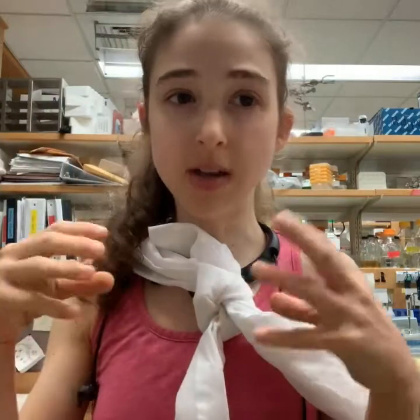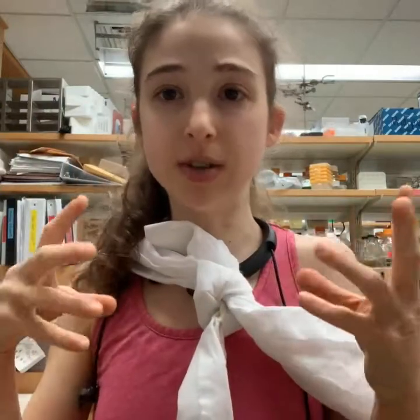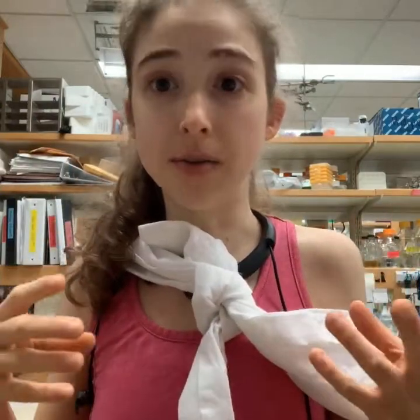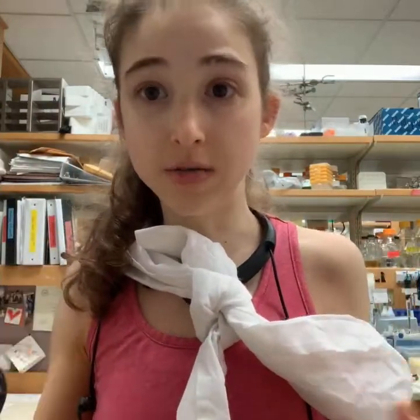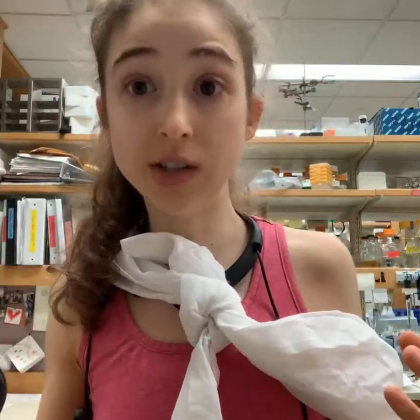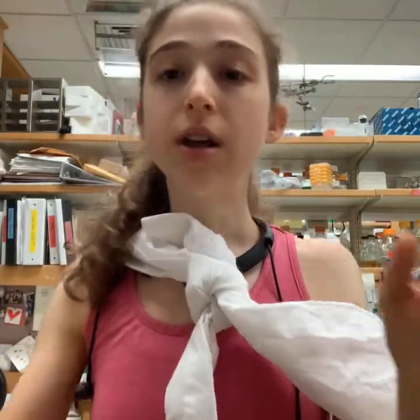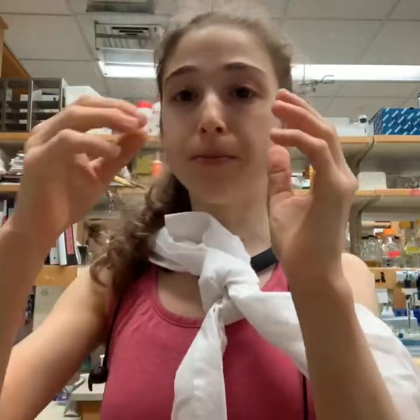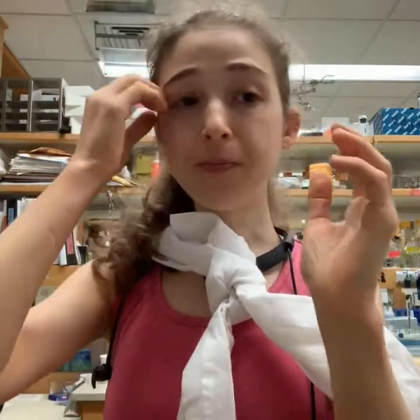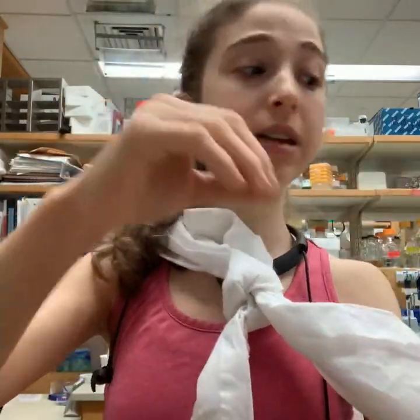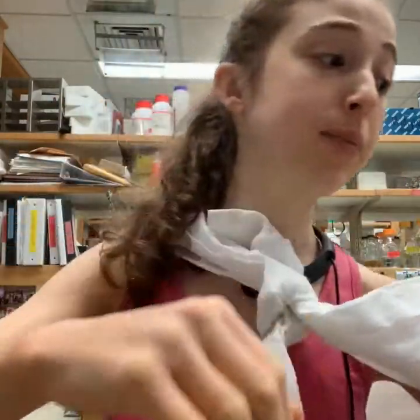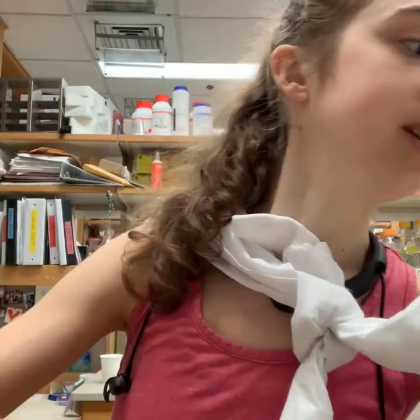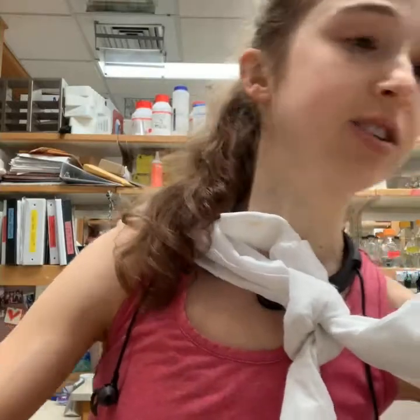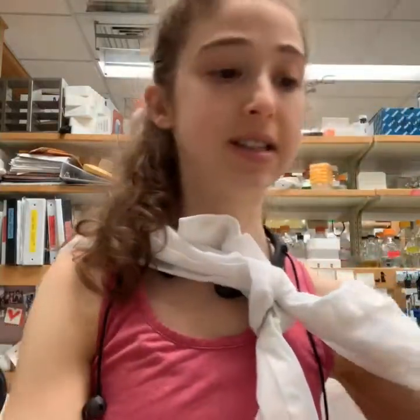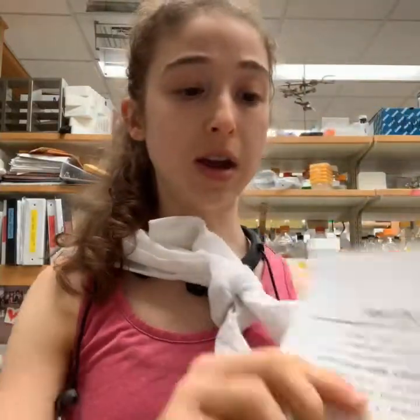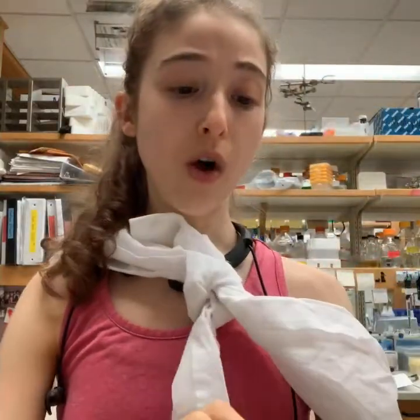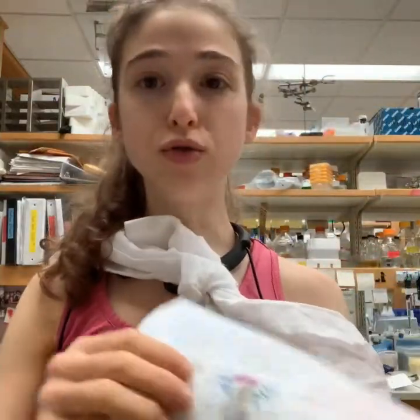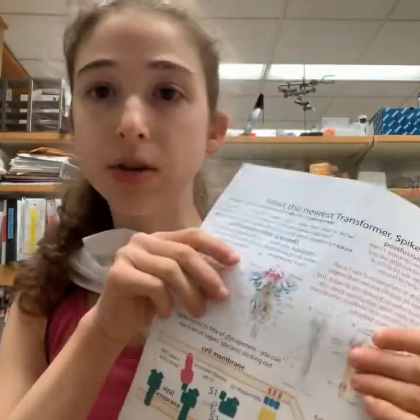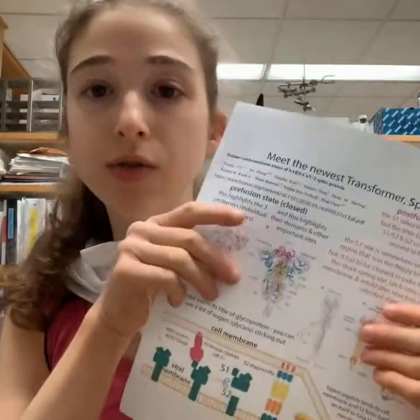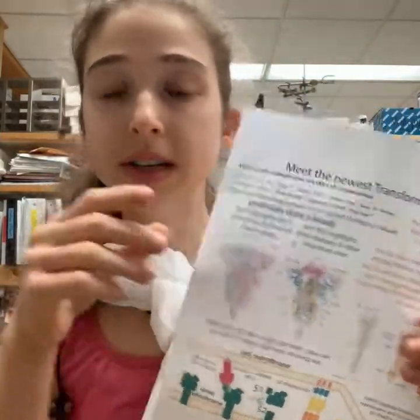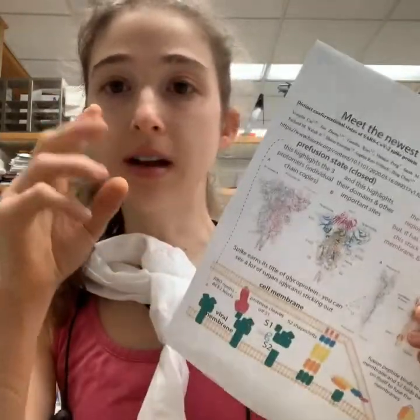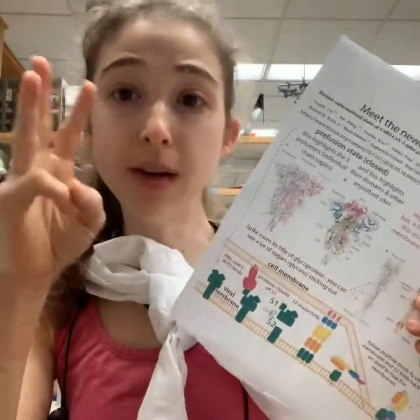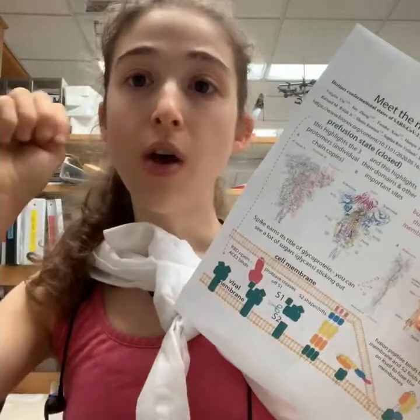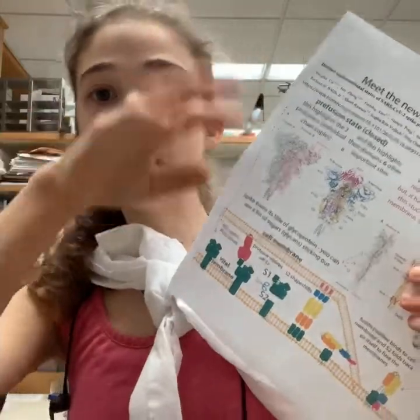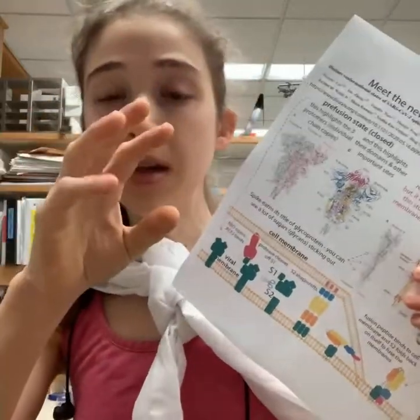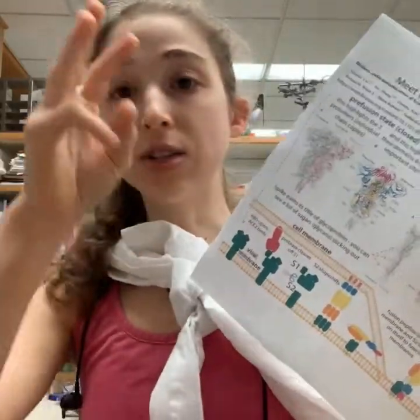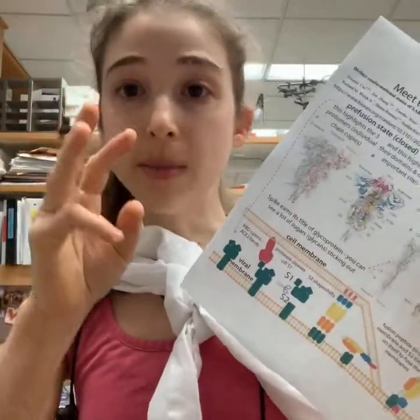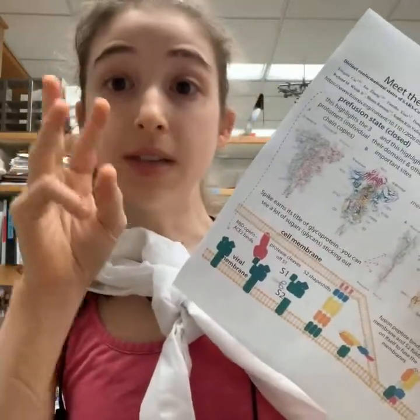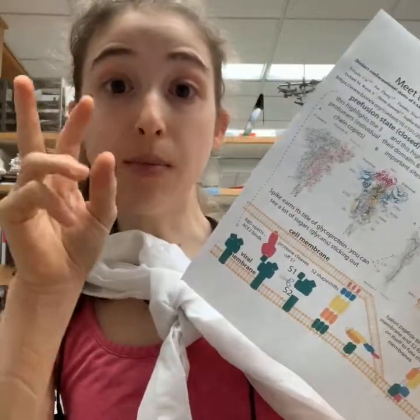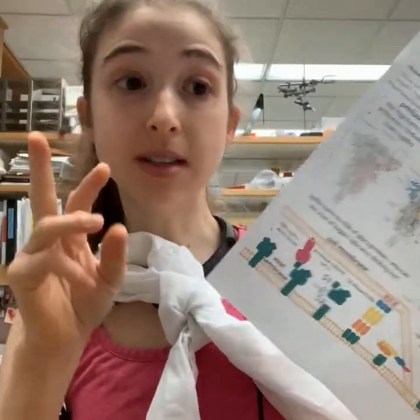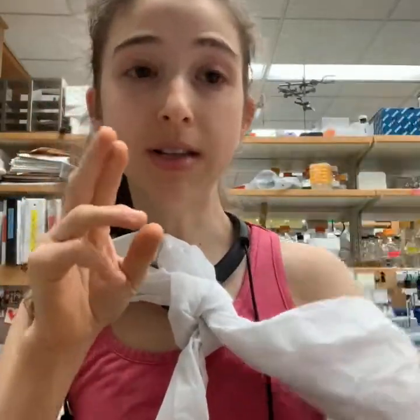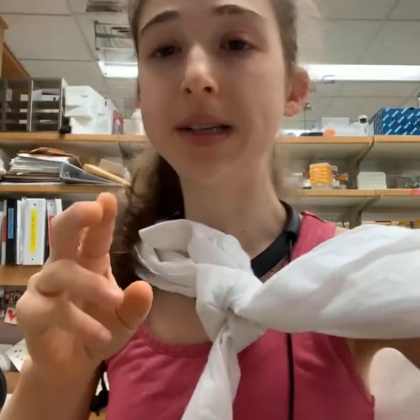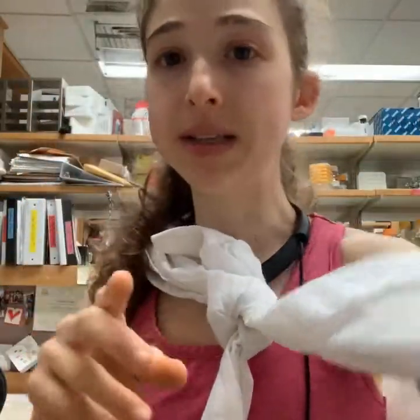We call a shape shift a conformational change. The spike protein is actually a homotrimer — a trimer is three, homo means same — so it has three copies of the same protein subunit.